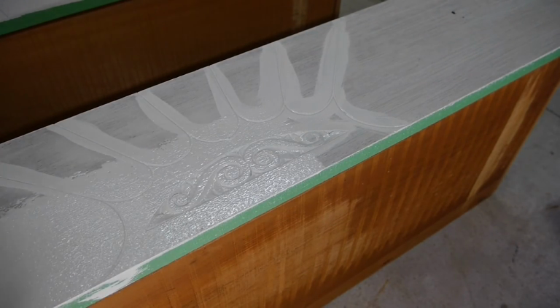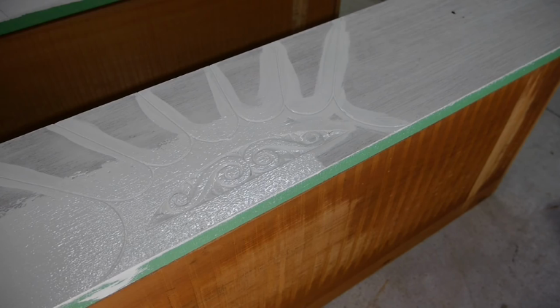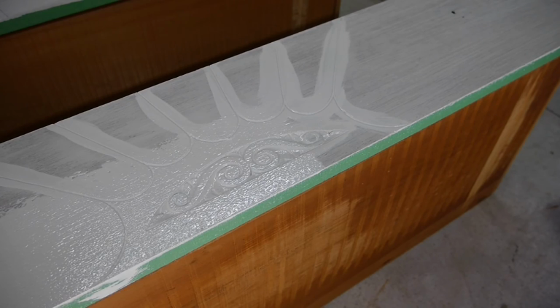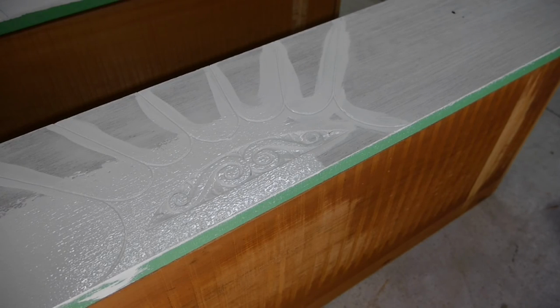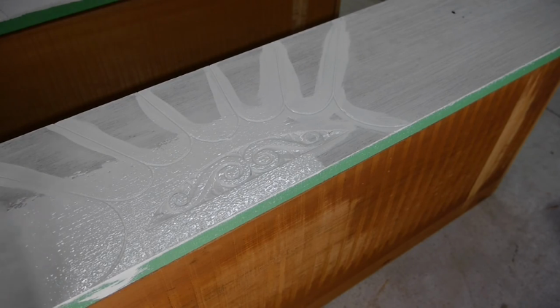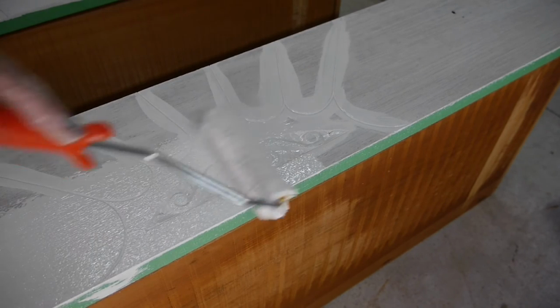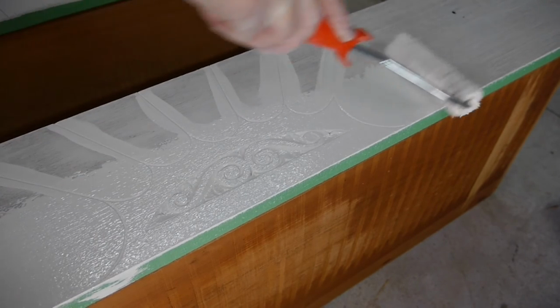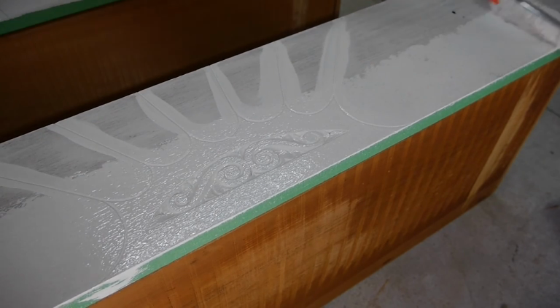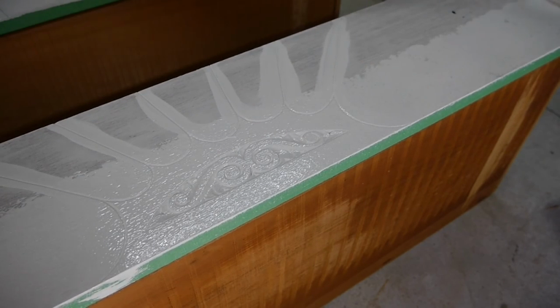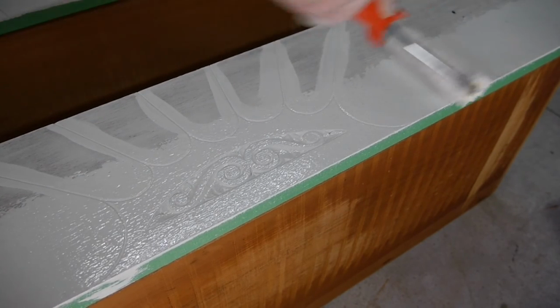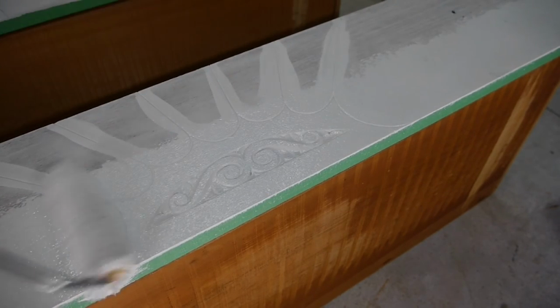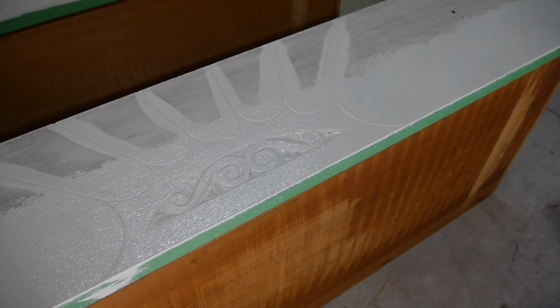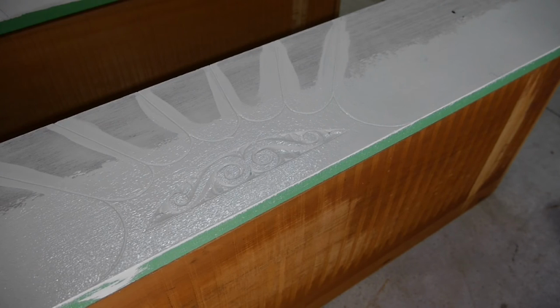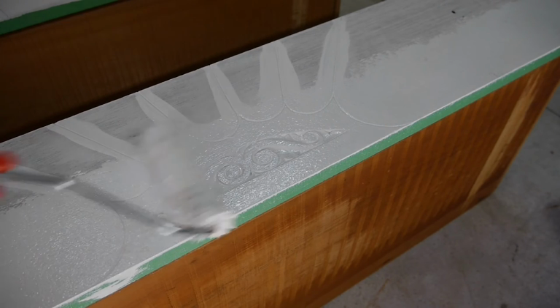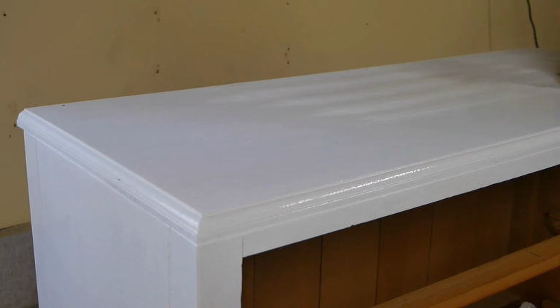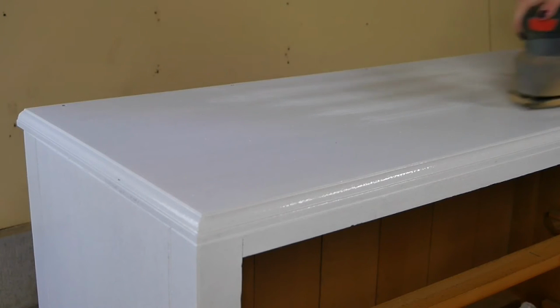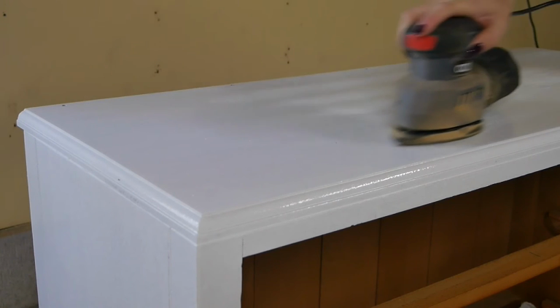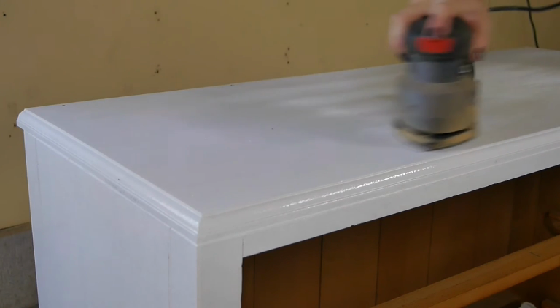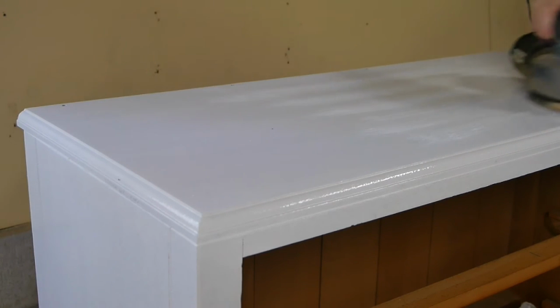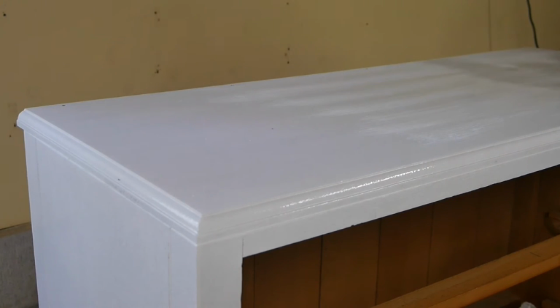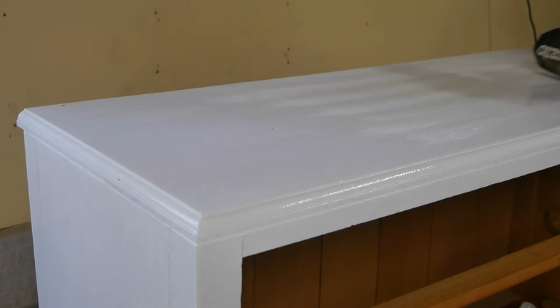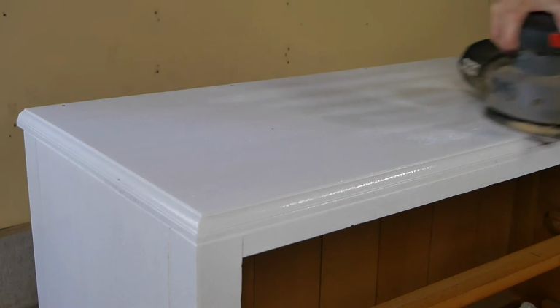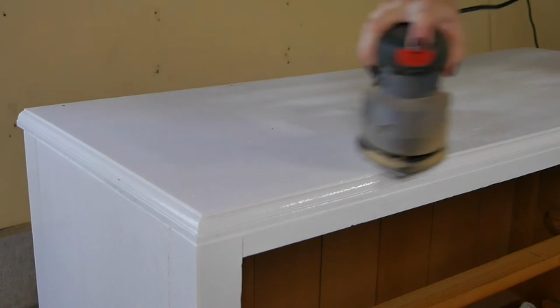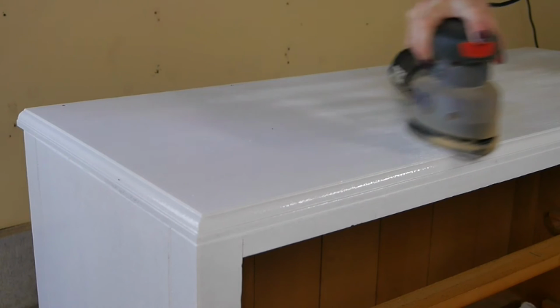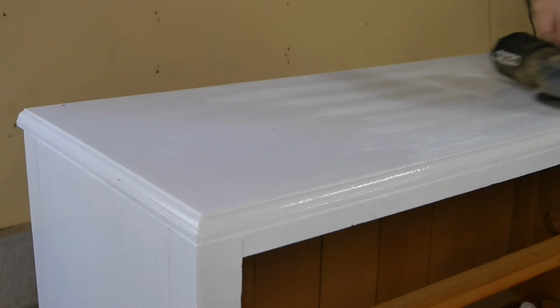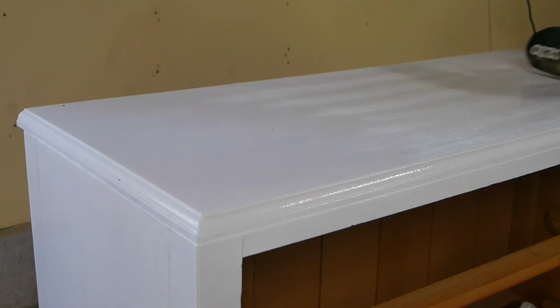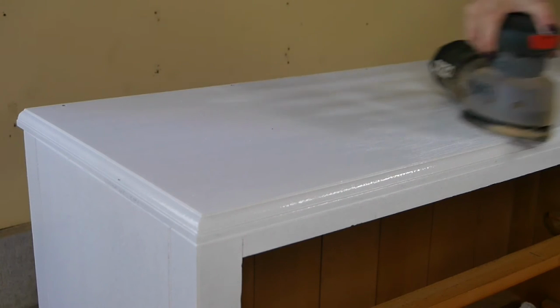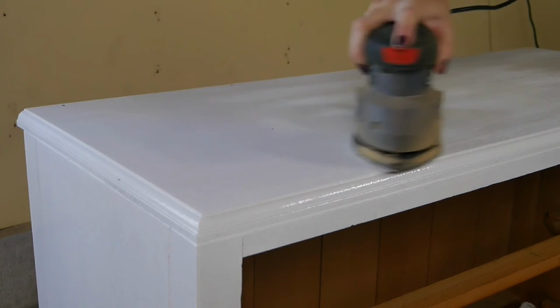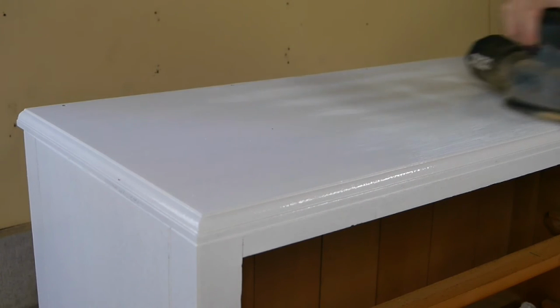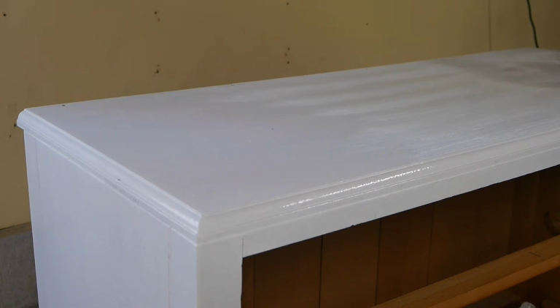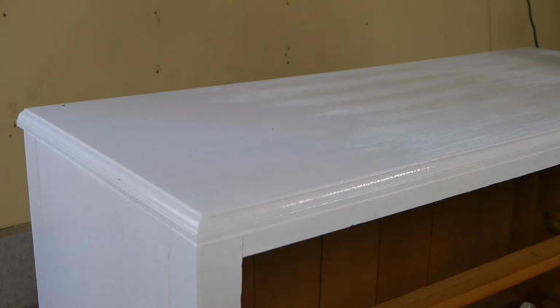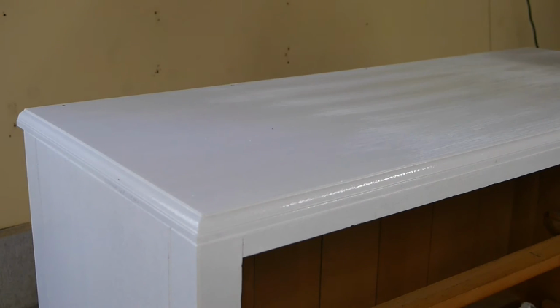The first coat needs to completely dry, usually around 16 to 24 hours. Then you go in with a very fine grit sandpaper in between top coats — I'm using a 120 grit, but you could go as fine as 220.